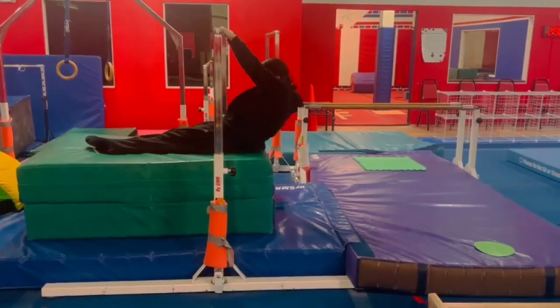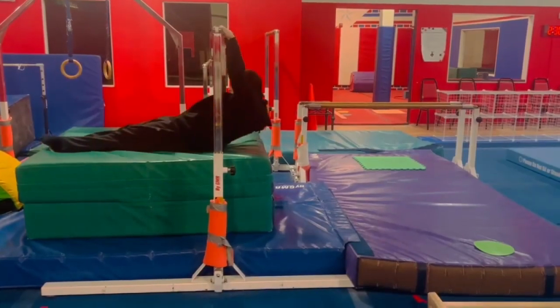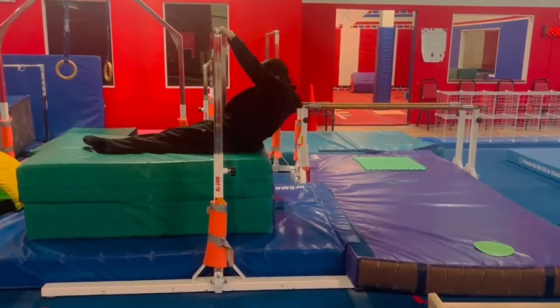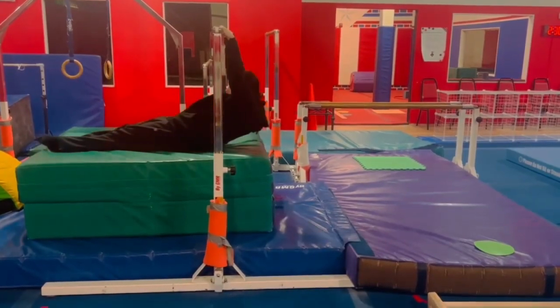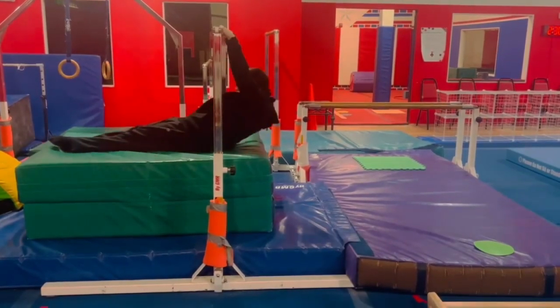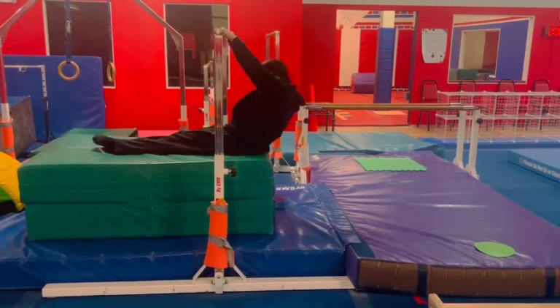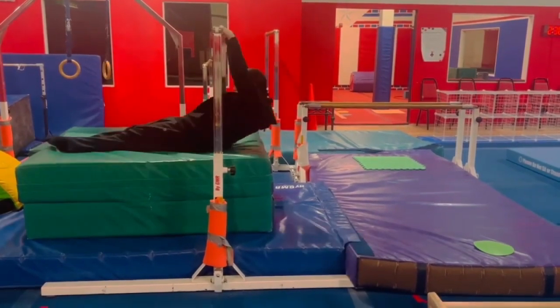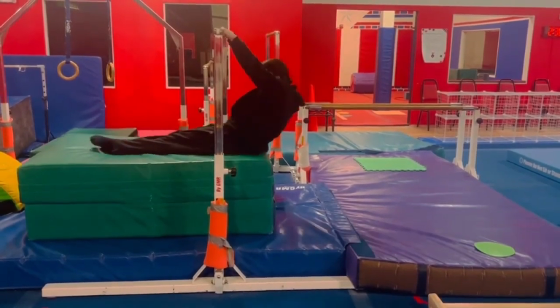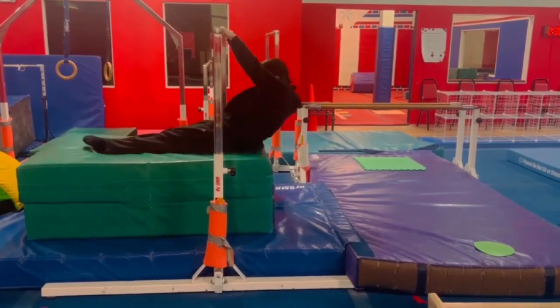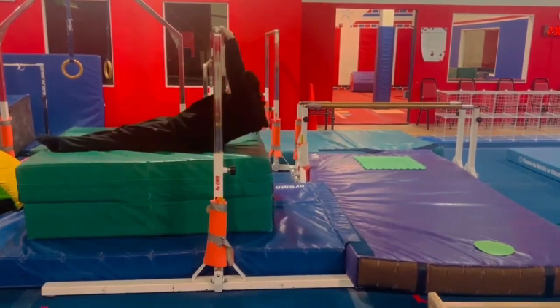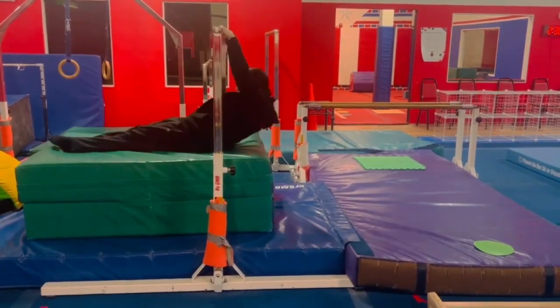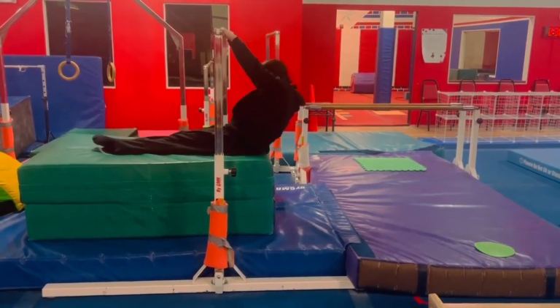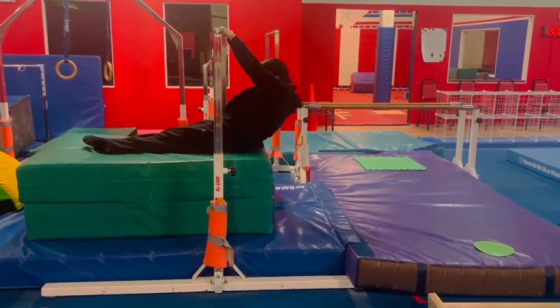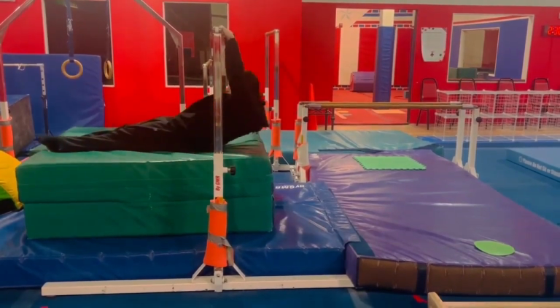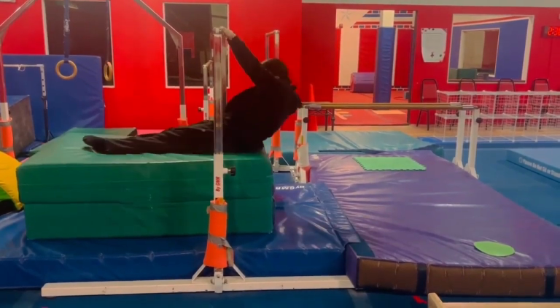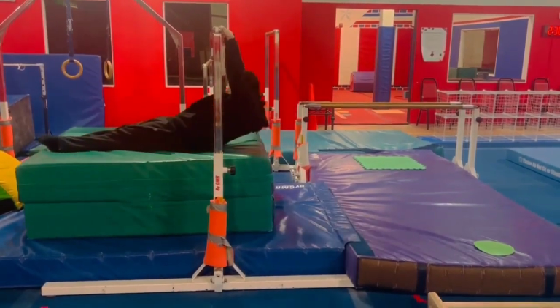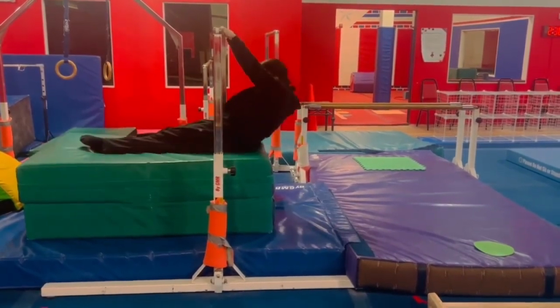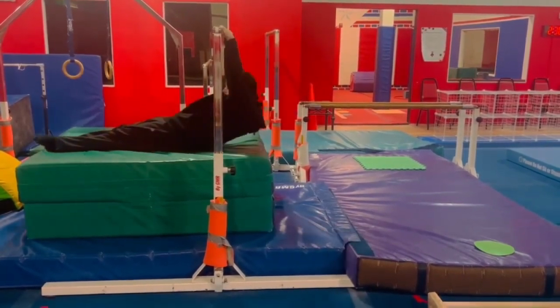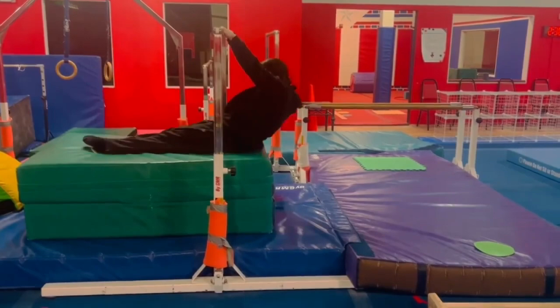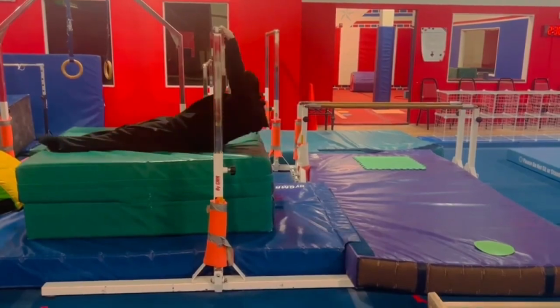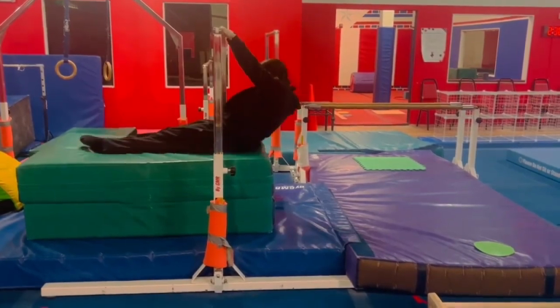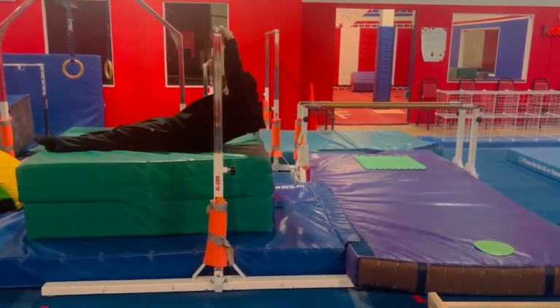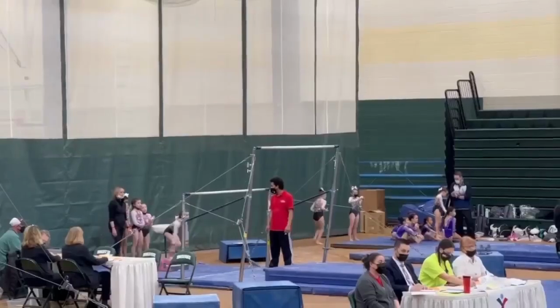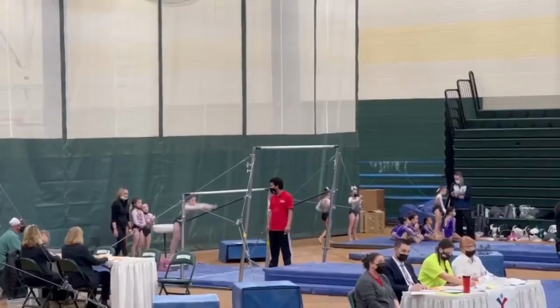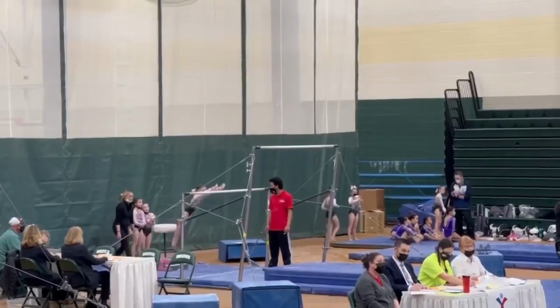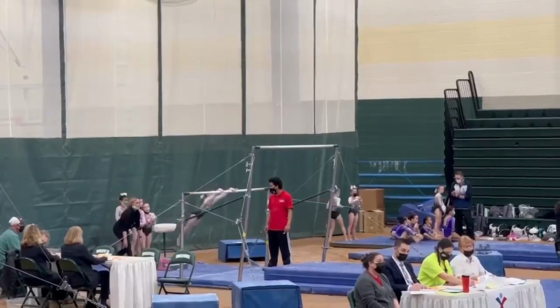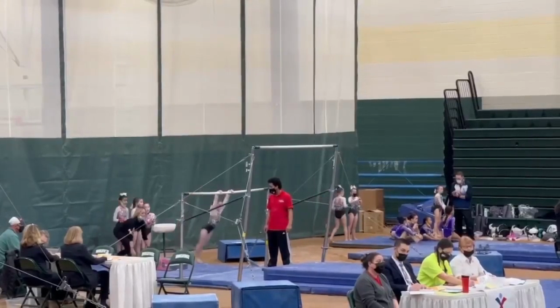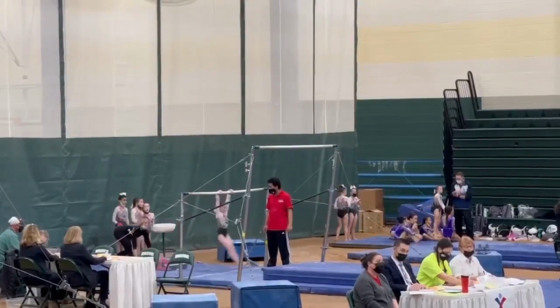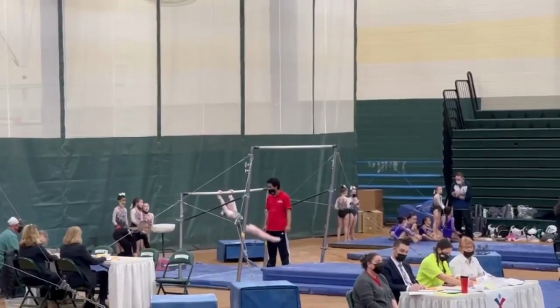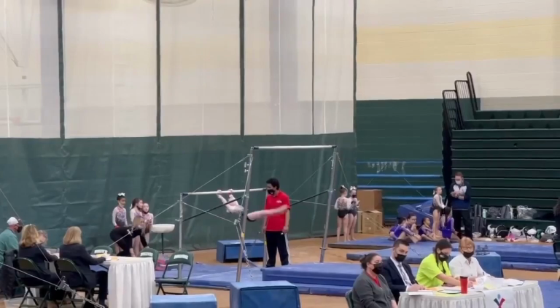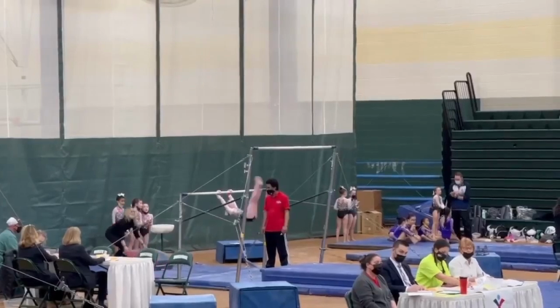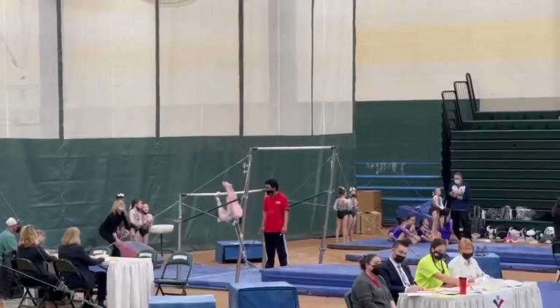Lastly we have a glide swing station. The glide swing is a skill also used in a kip, like we talked about earlier. This station will work on the body shape and the form of the glide. The glide portion of the kip looks like this and will be followed by the leg lift station we previously talked about.